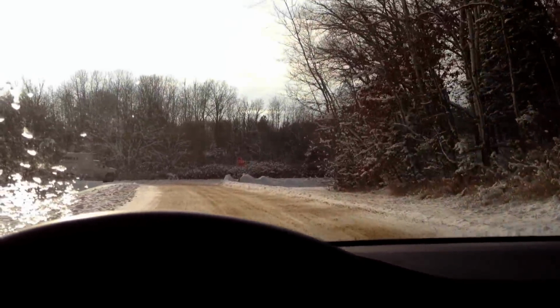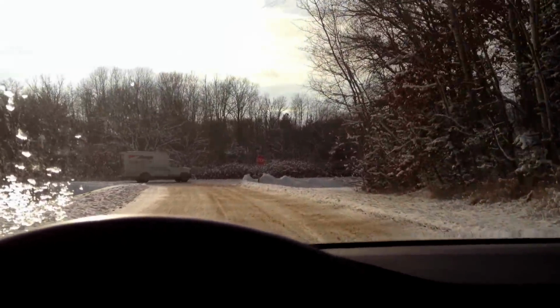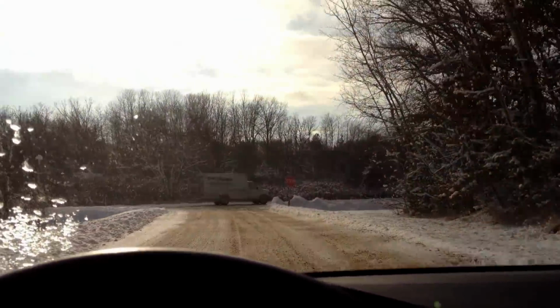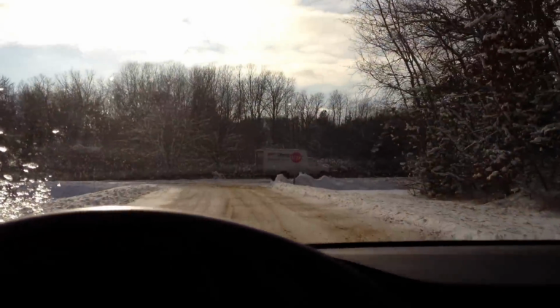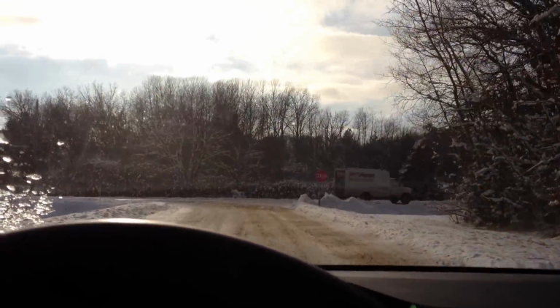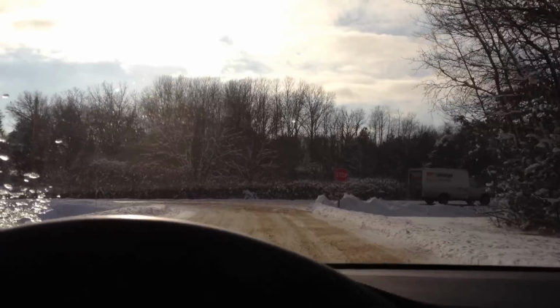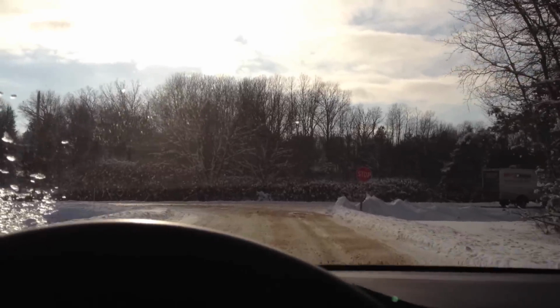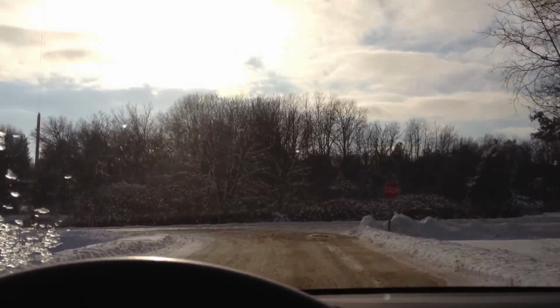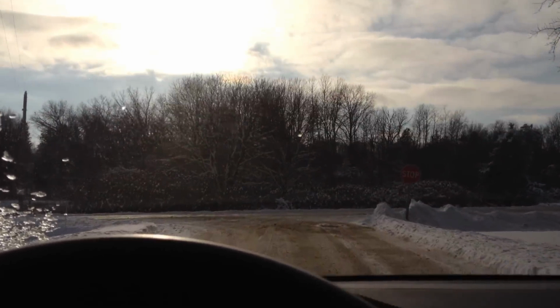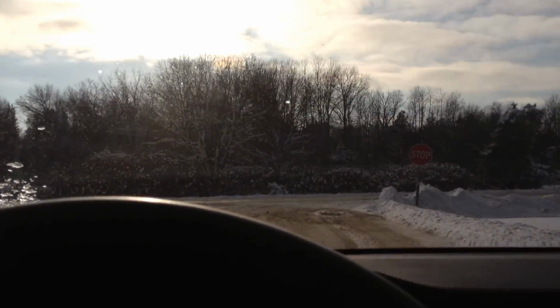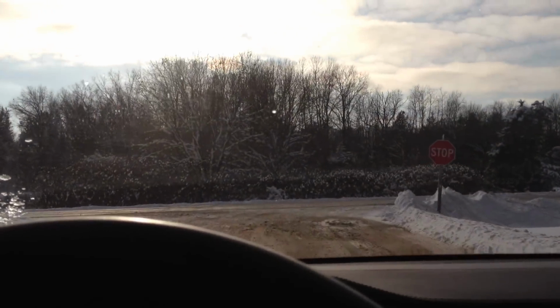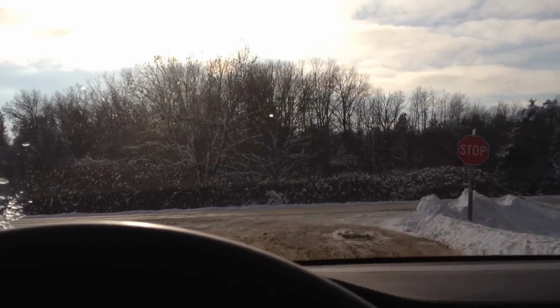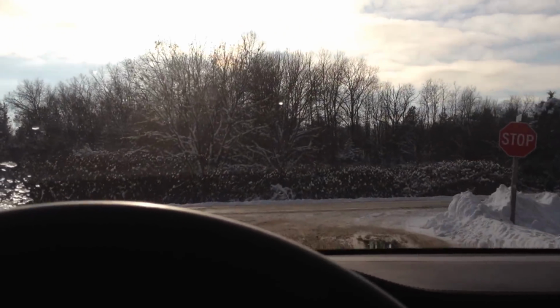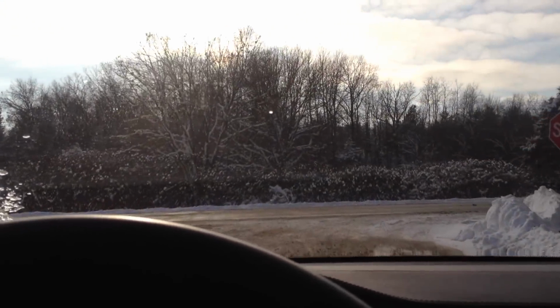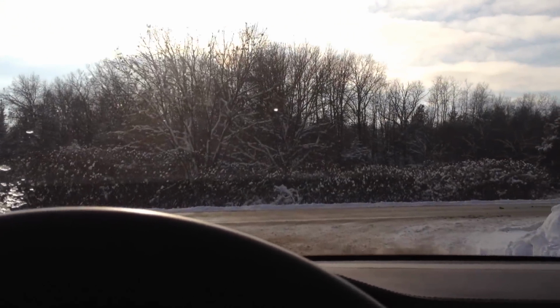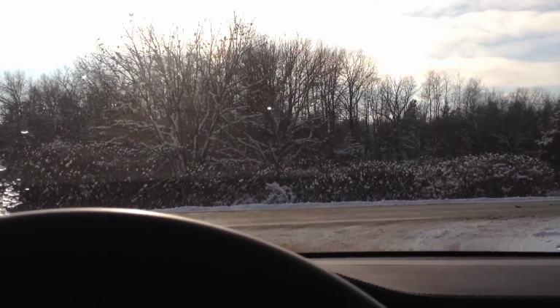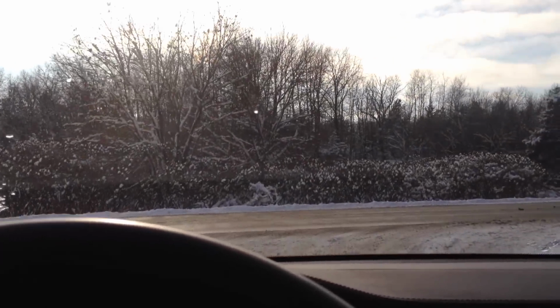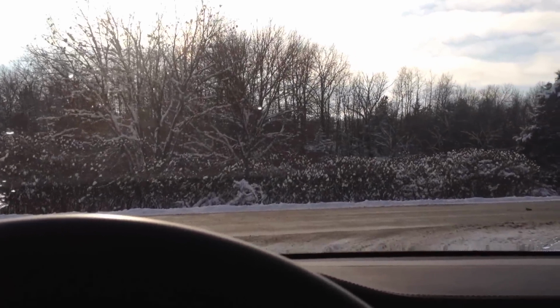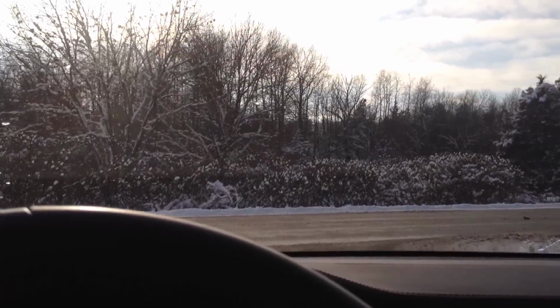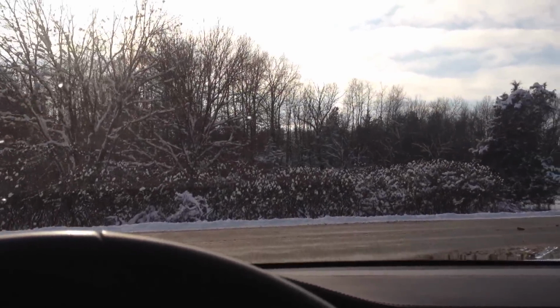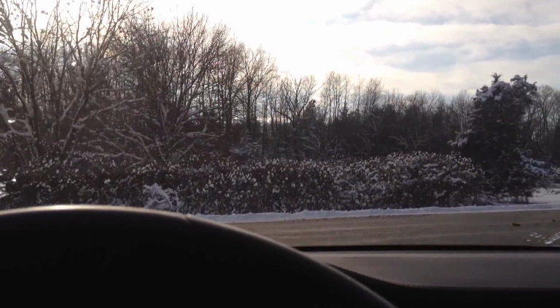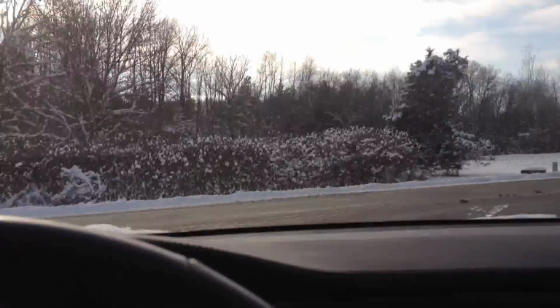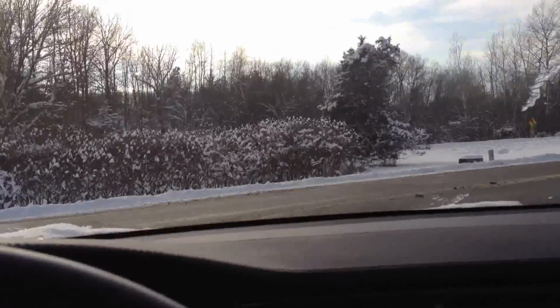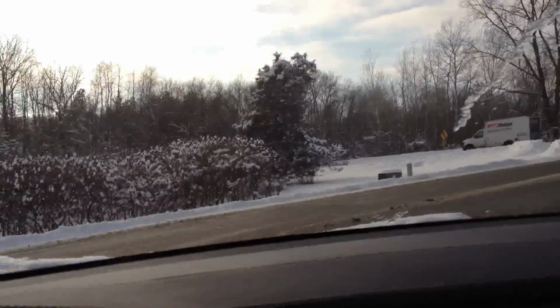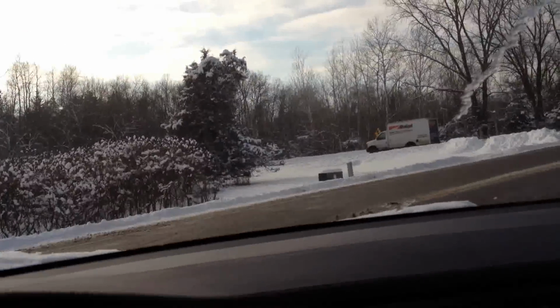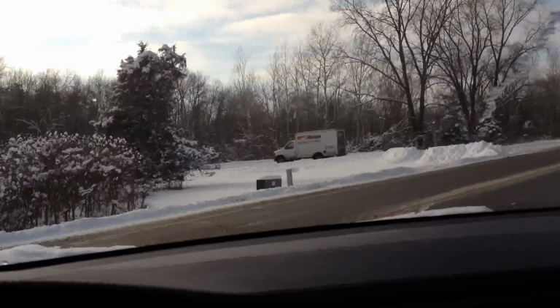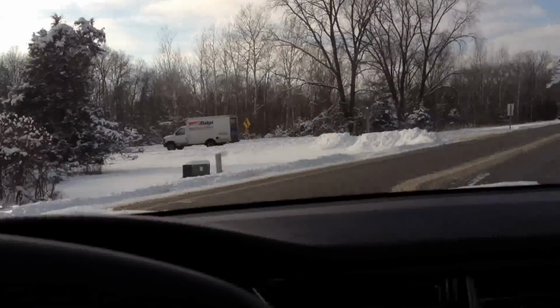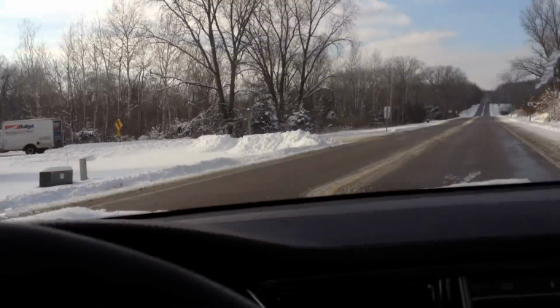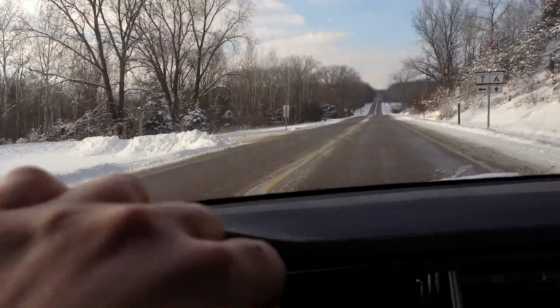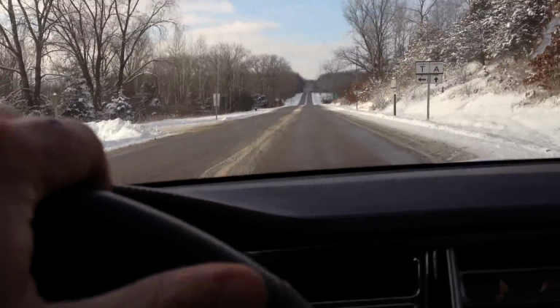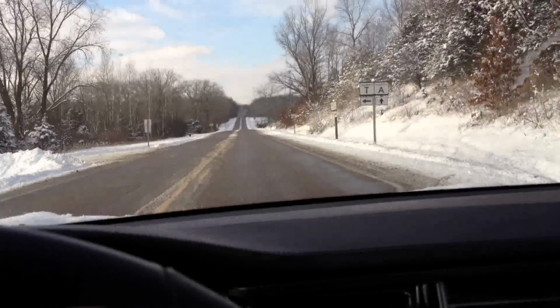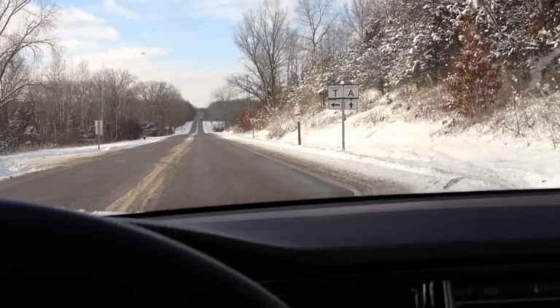If it wasn't such whiteout conditions last night, I would have set up a tripod with my other camera and really given you guys a good, good look.